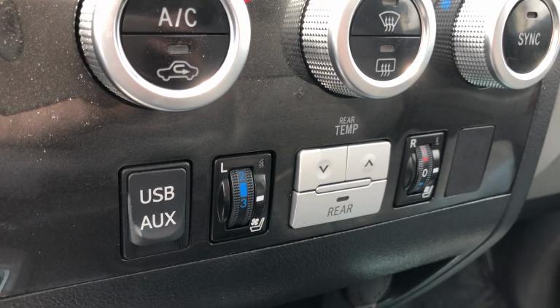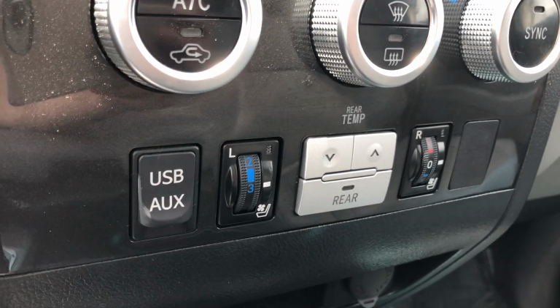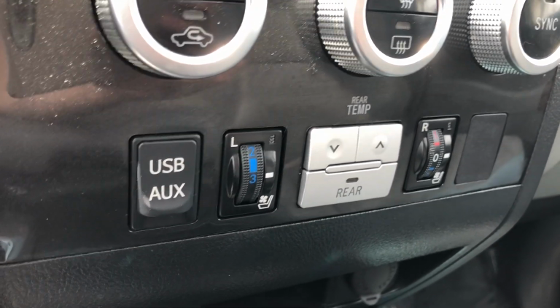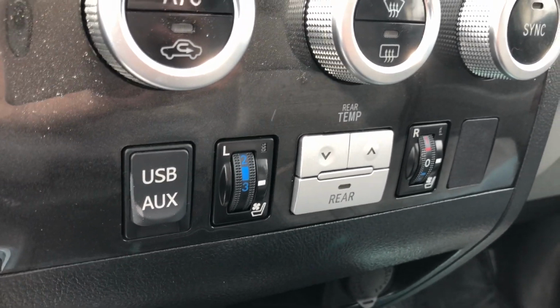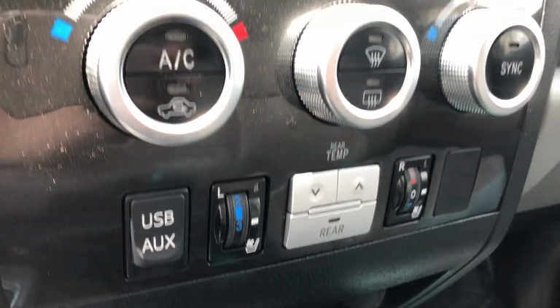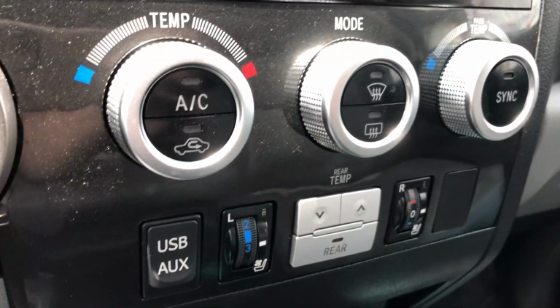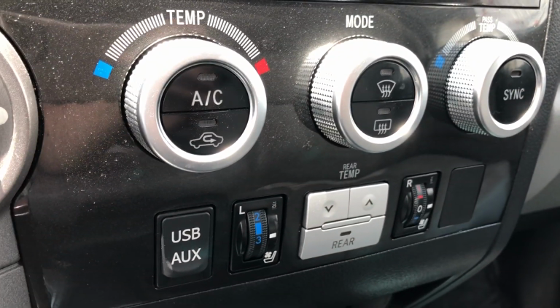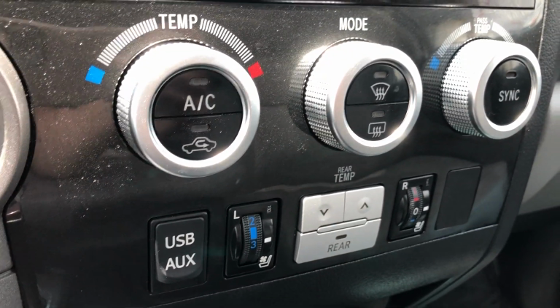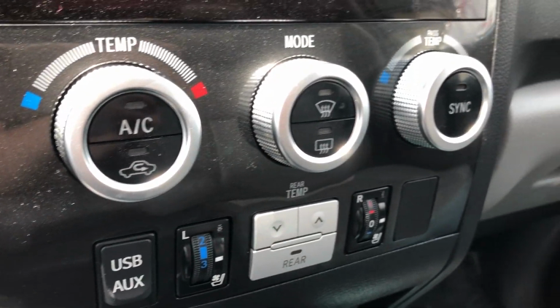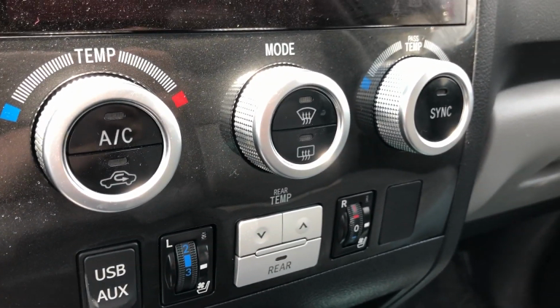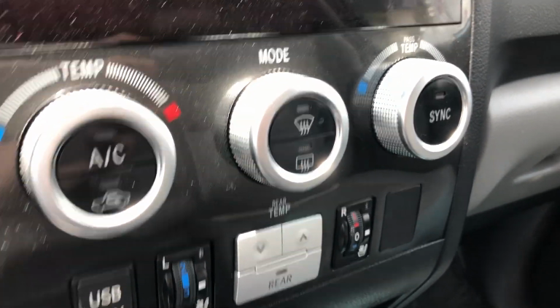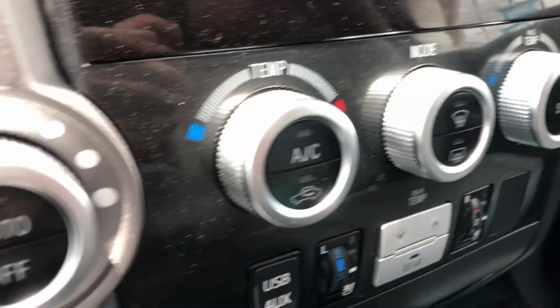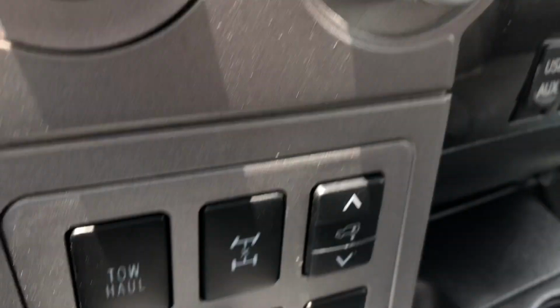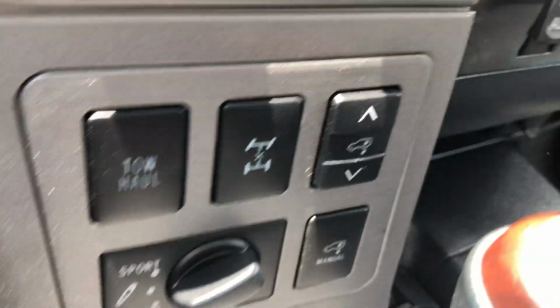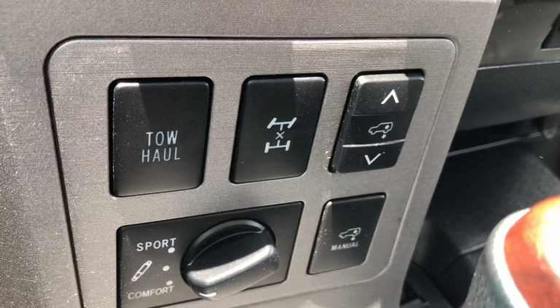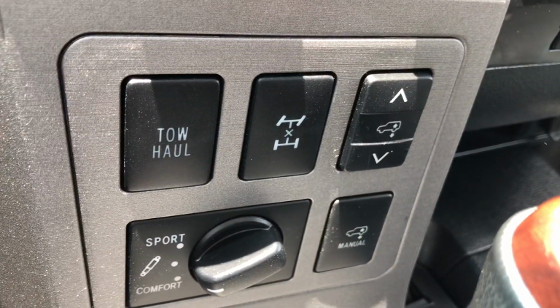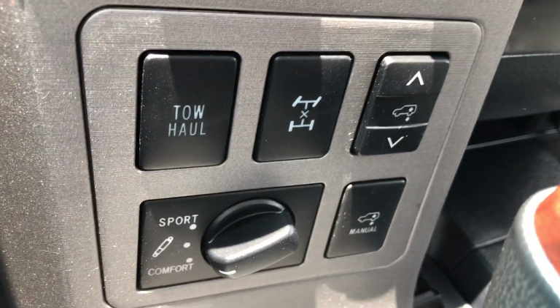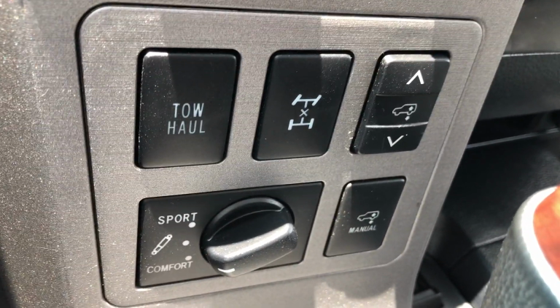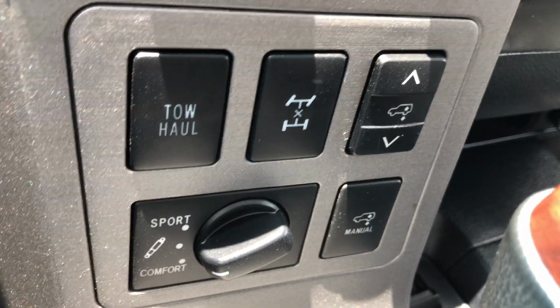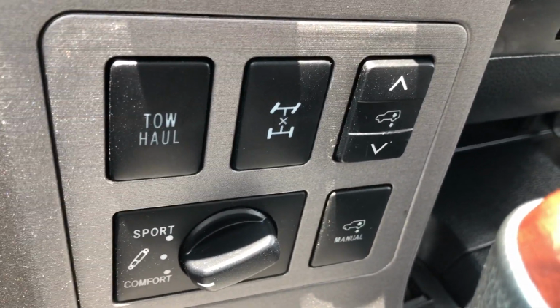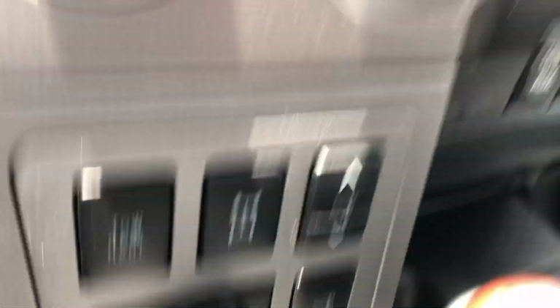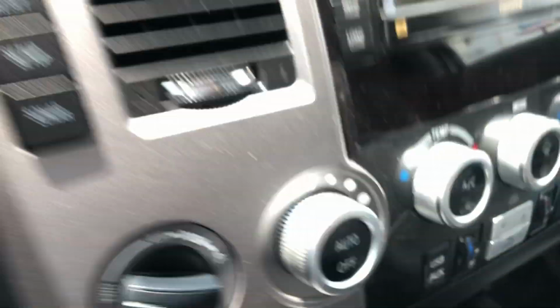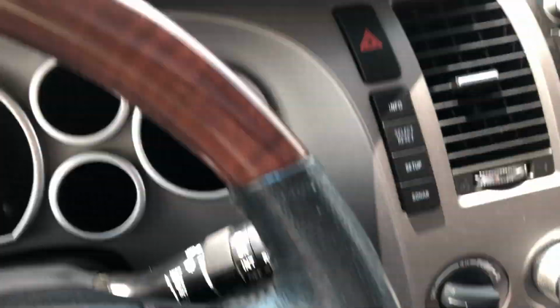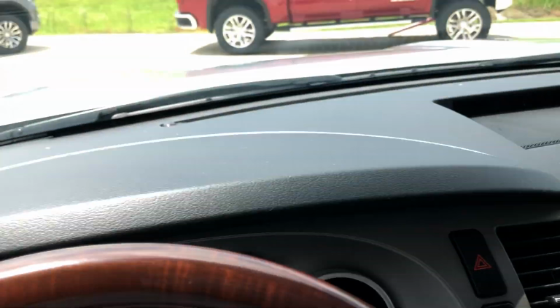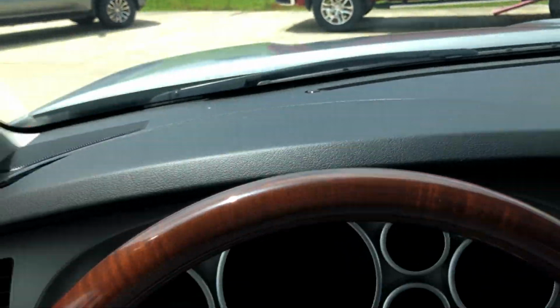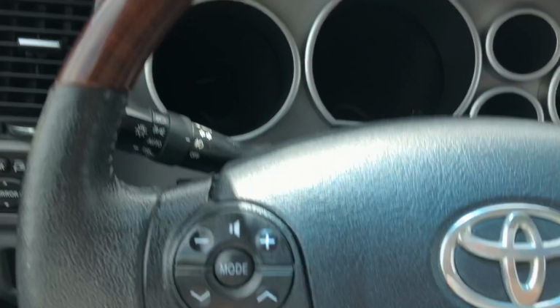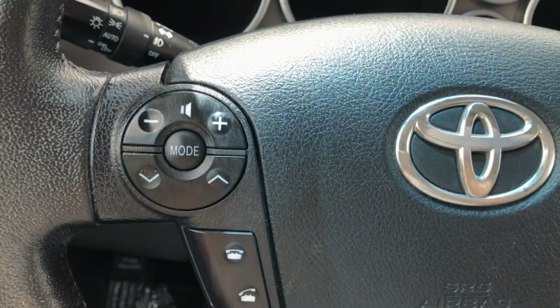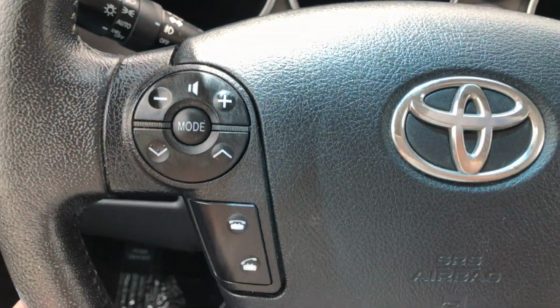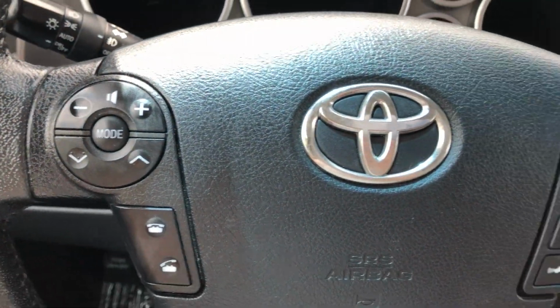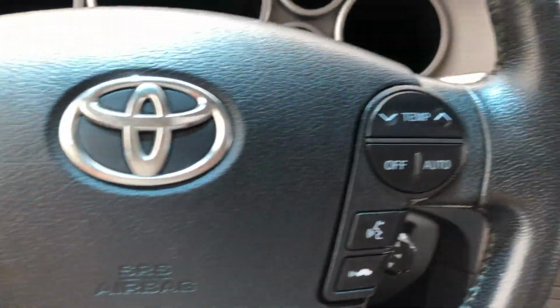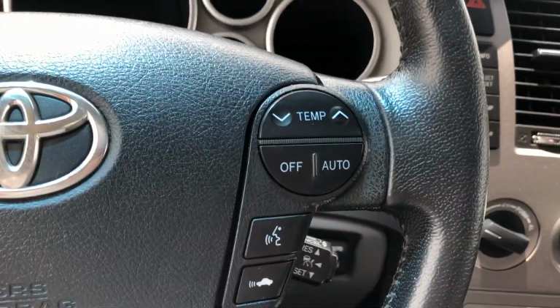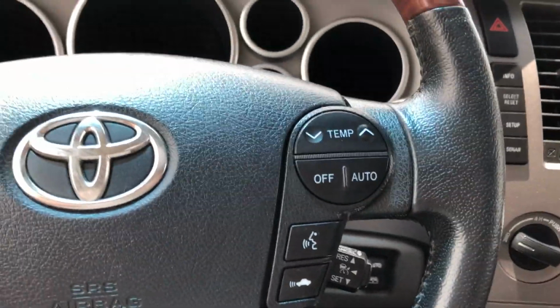Heated and ventilated bucket seats, USB auxiliary inputs, dual climate control, four wheel drive trailering, and drive condition settings. The beautiful steering wheel features cruise control settings as well as hands-free calling and audio.